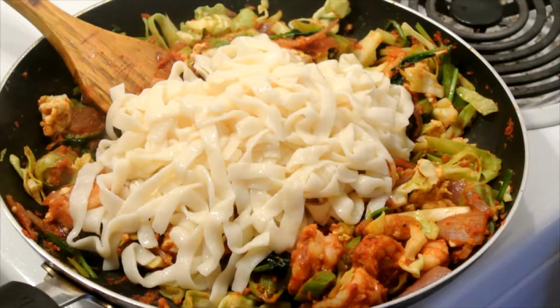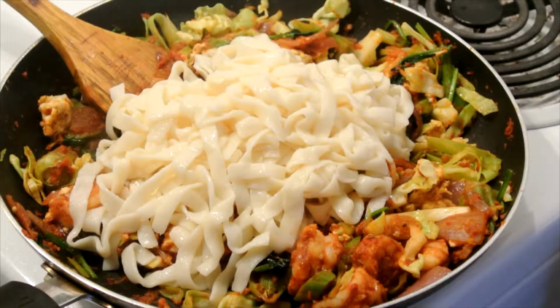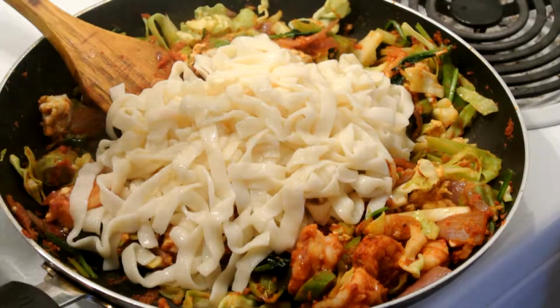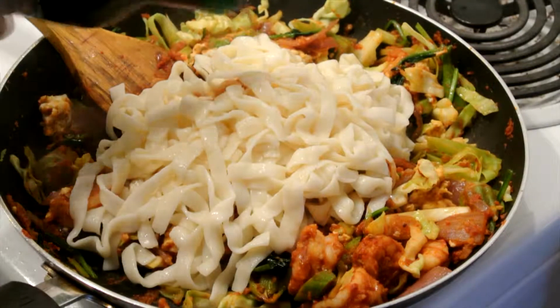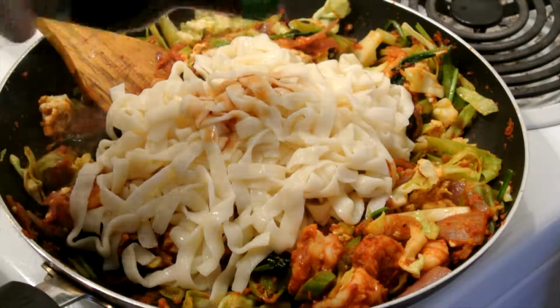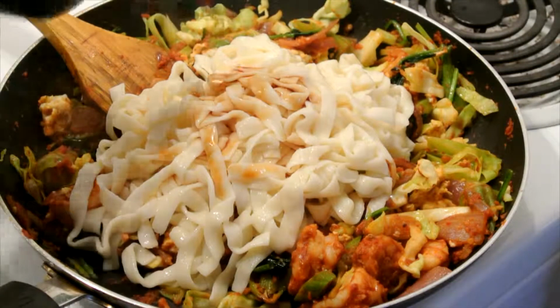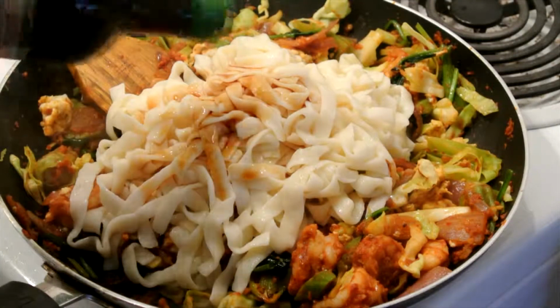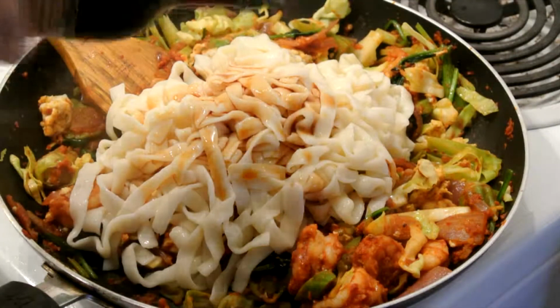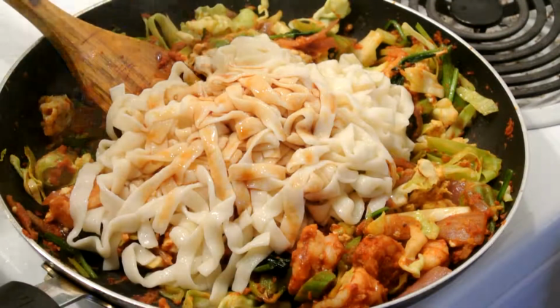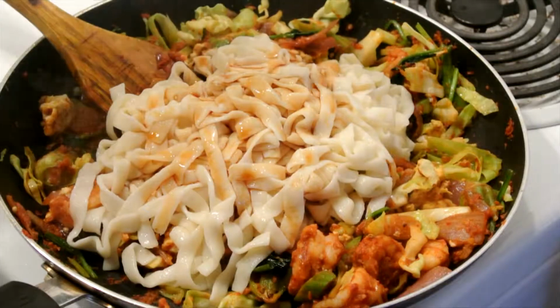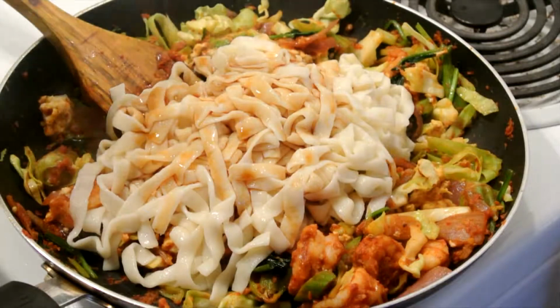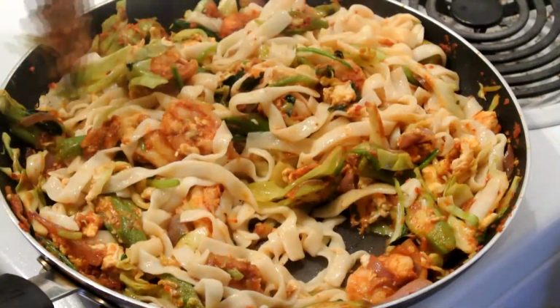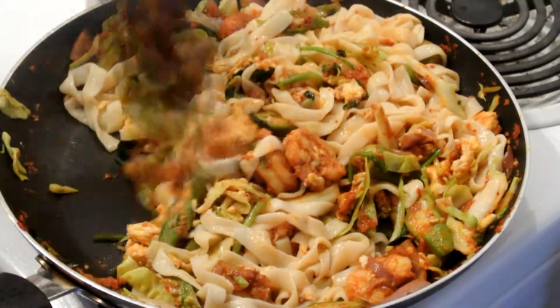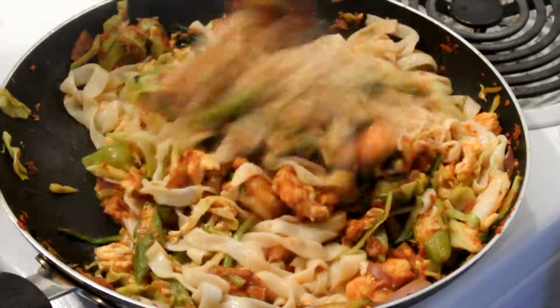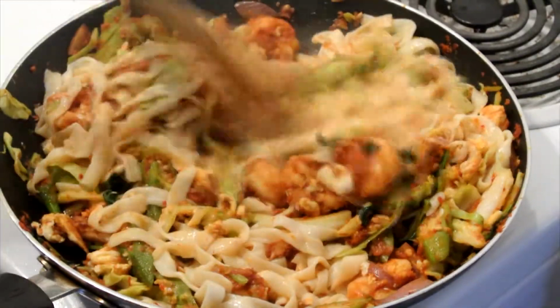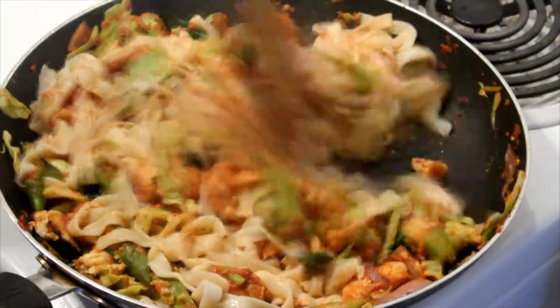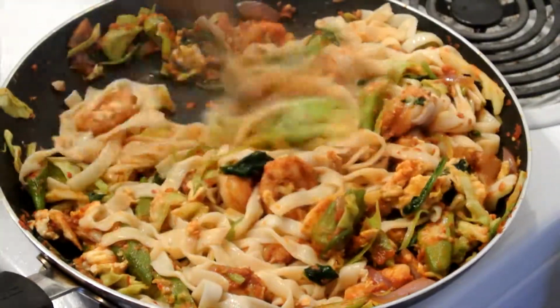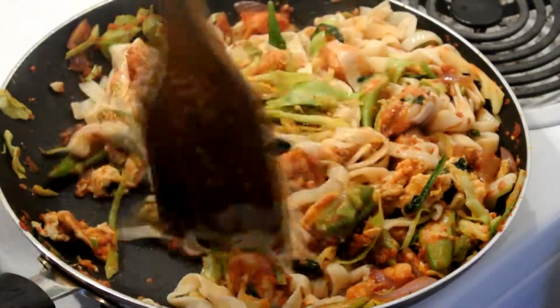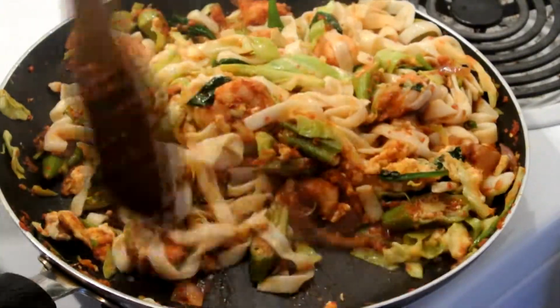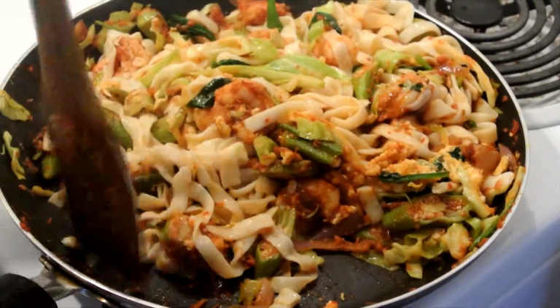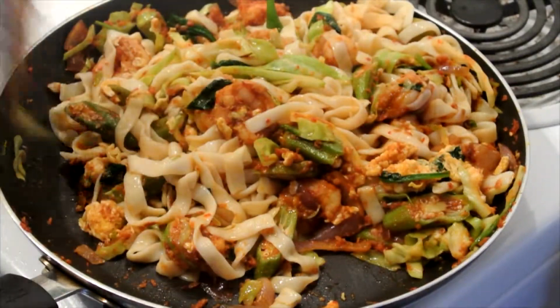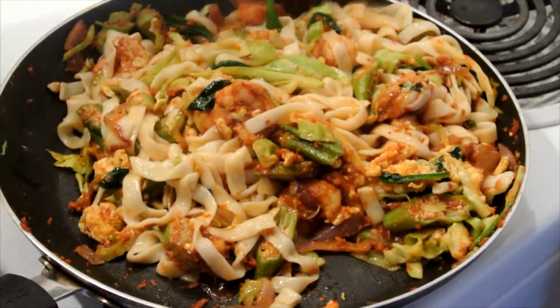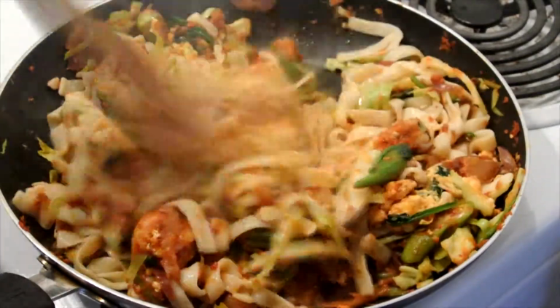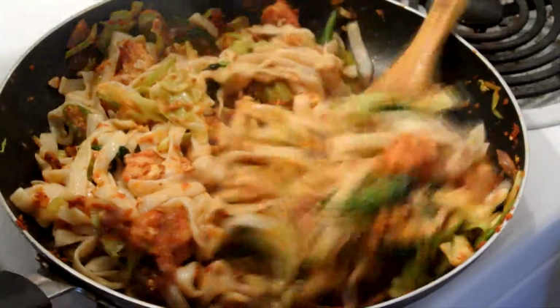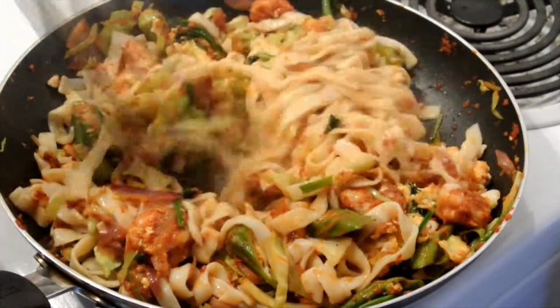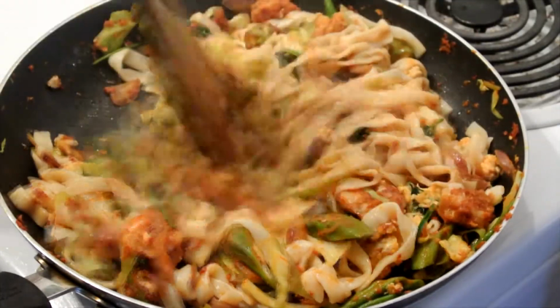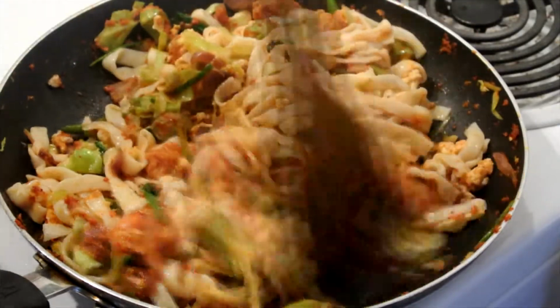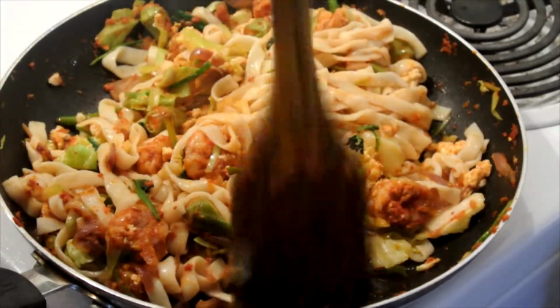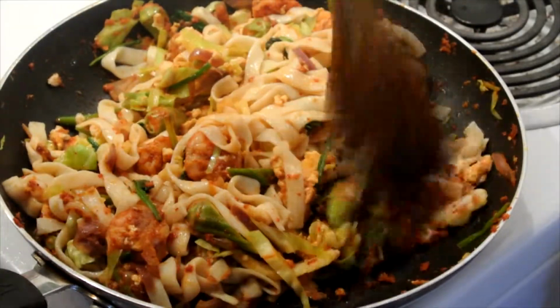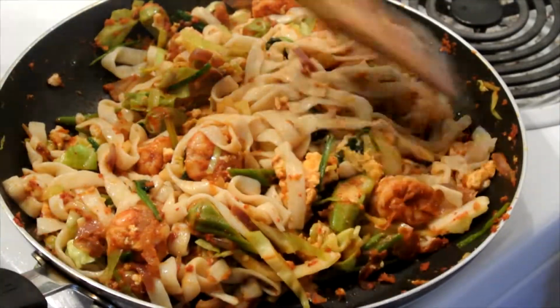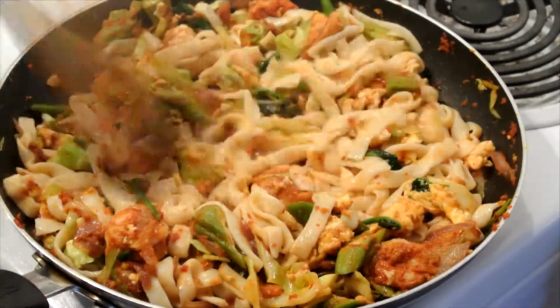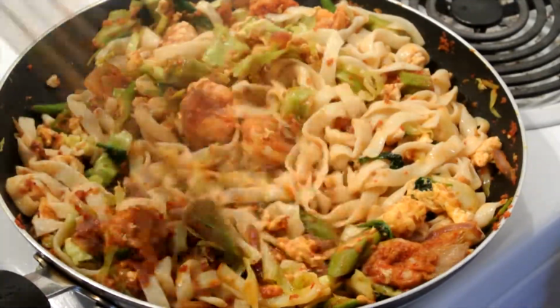Then add the shirataki noodles. Throw in some soy sauce to taste. Once you've got everything well mixed, don't forget the taste test — it may need some more soy sauce or salt depending on your preference.